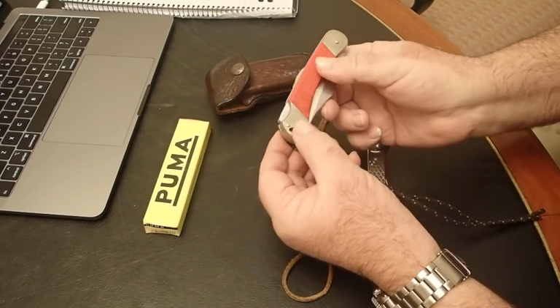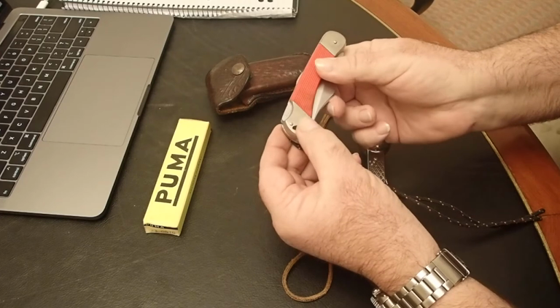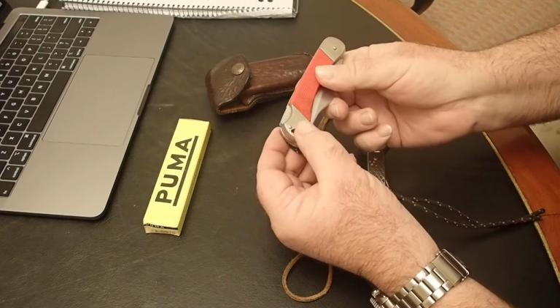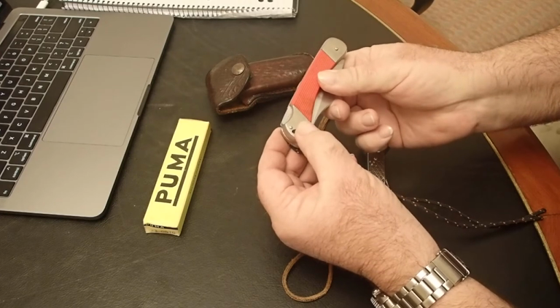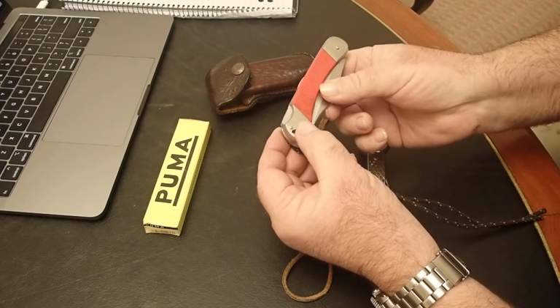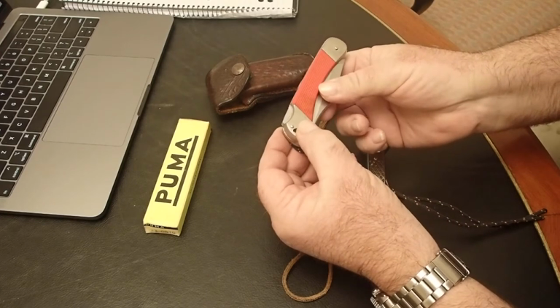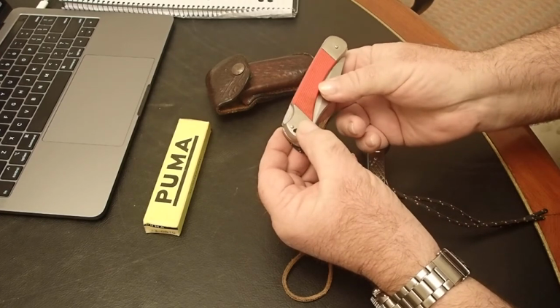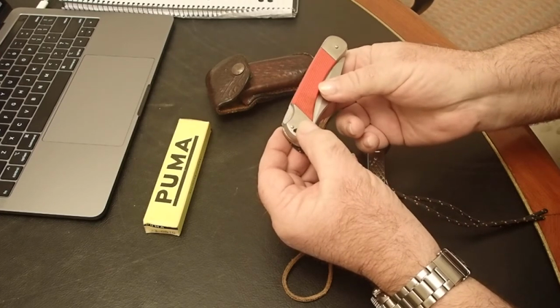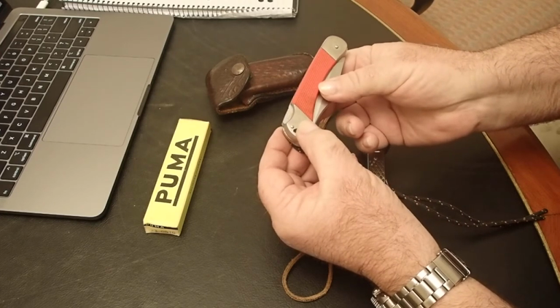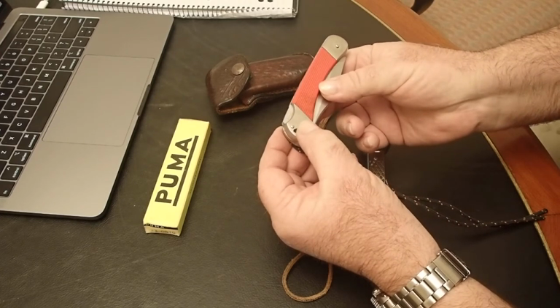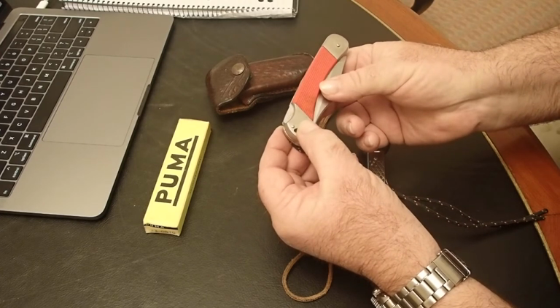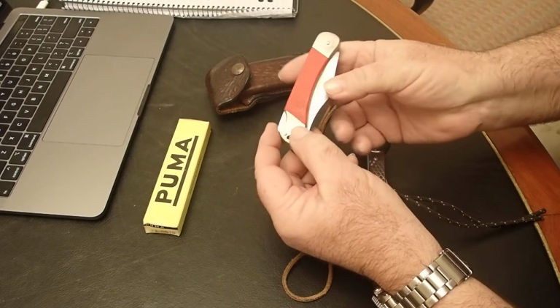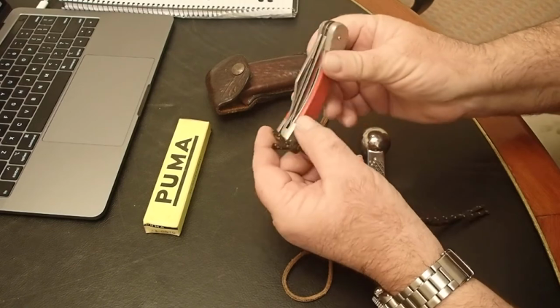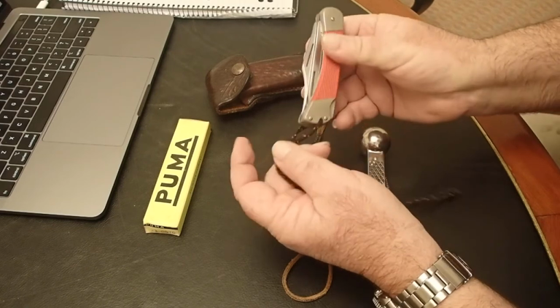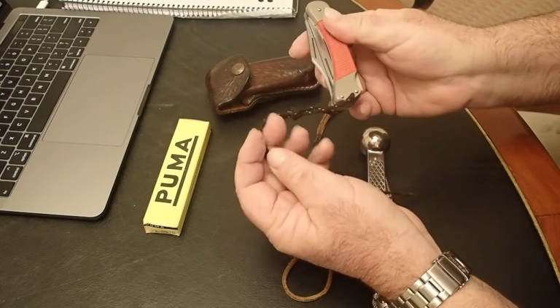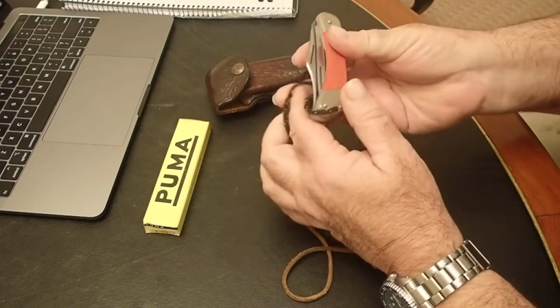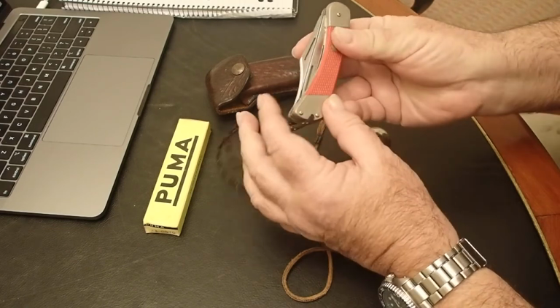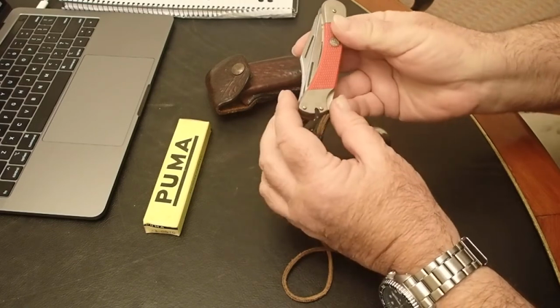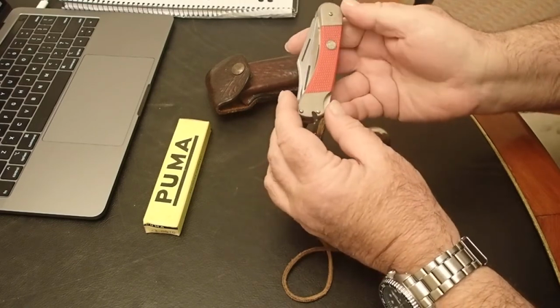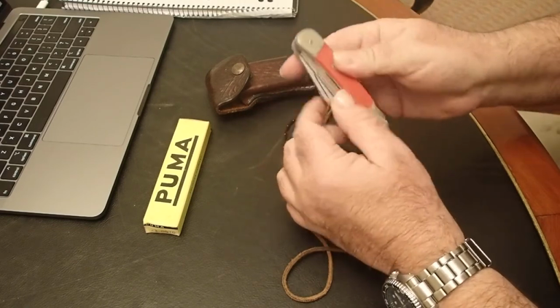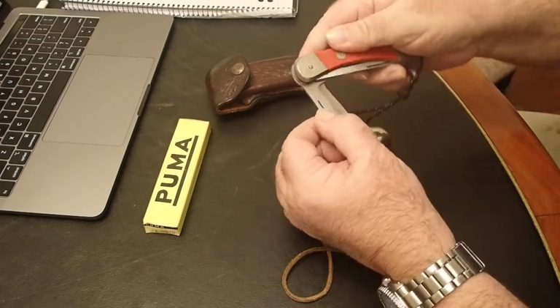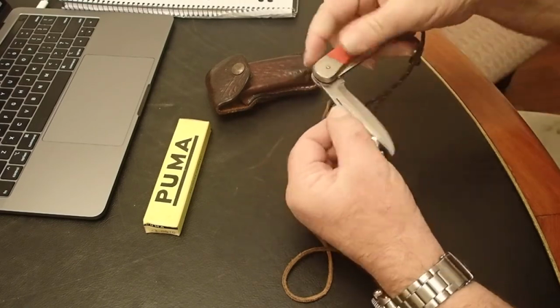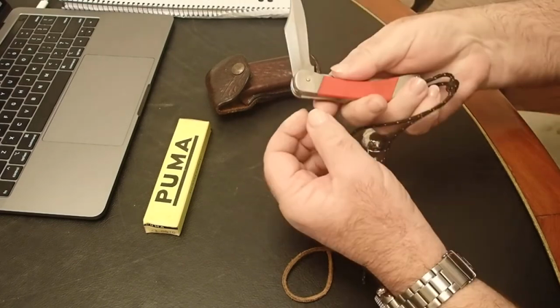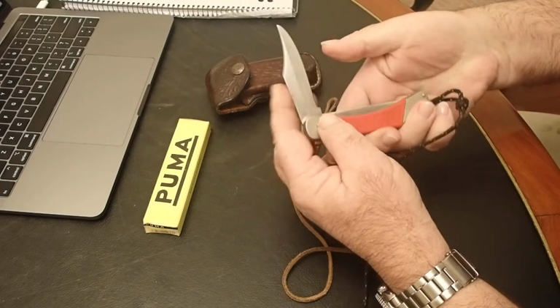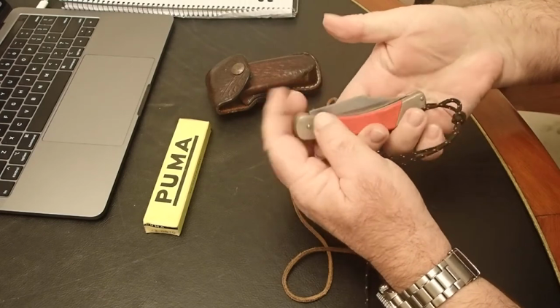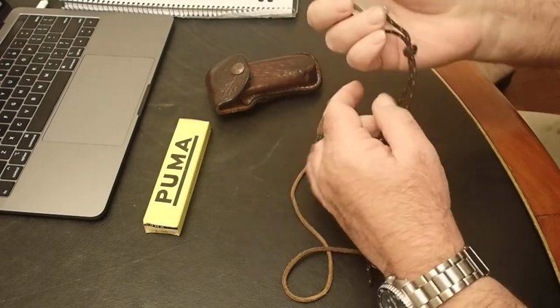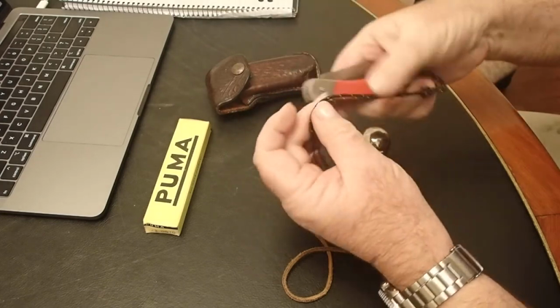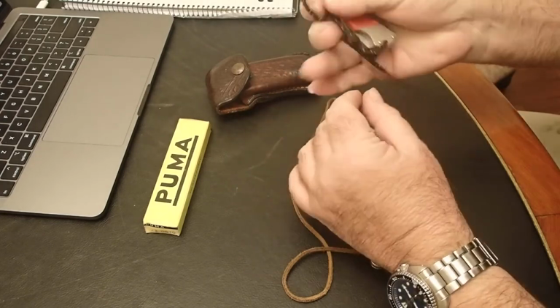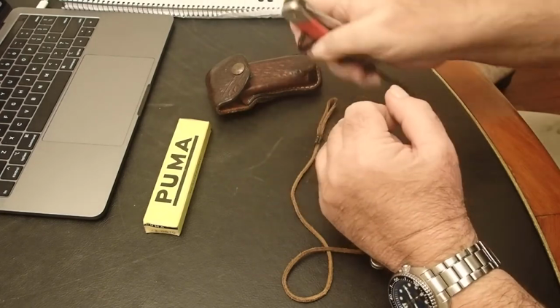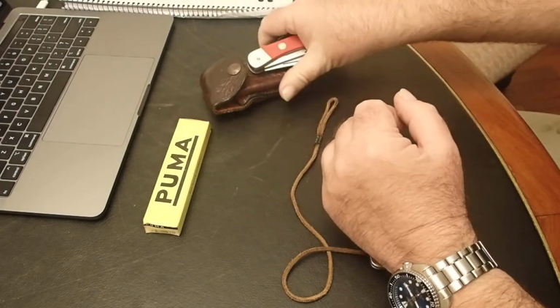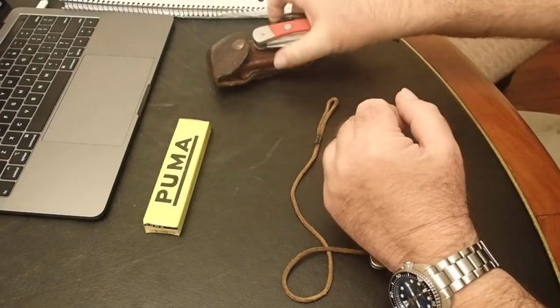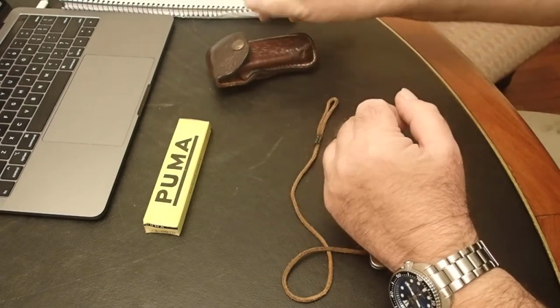This one is stamped on the handle 83774. Some of the guys that are really keen will be able to identify the era from that stamping. There's no additional stamping on the blade. I think that's the pick of them — I see they turn up on eBay quite often.